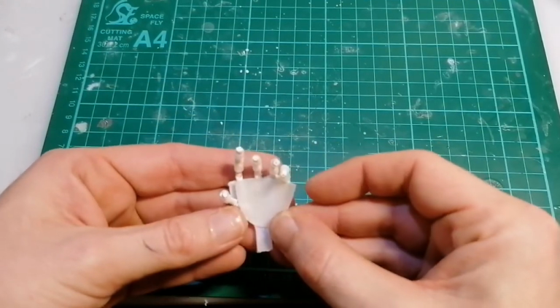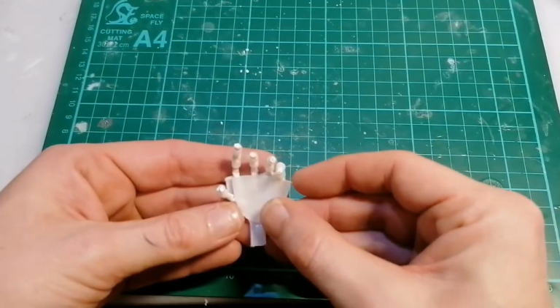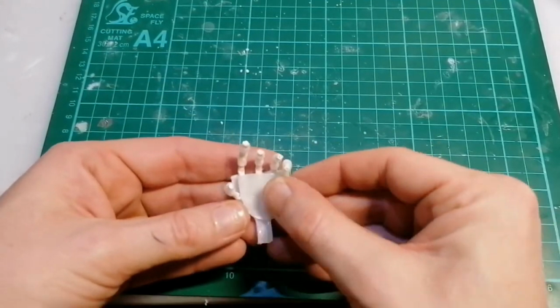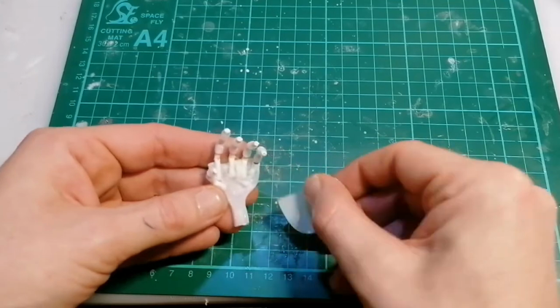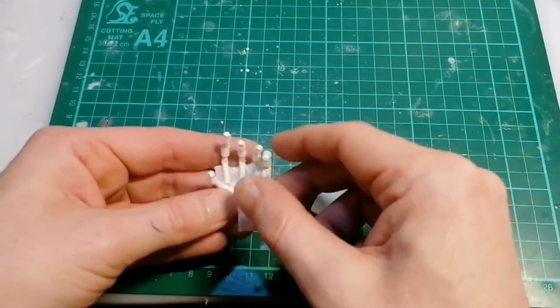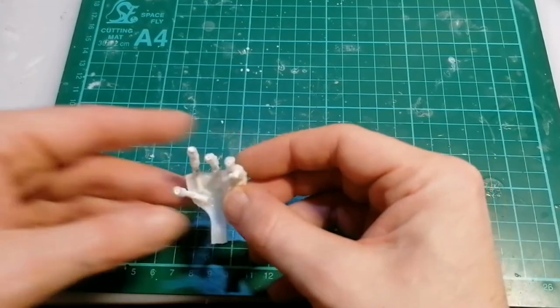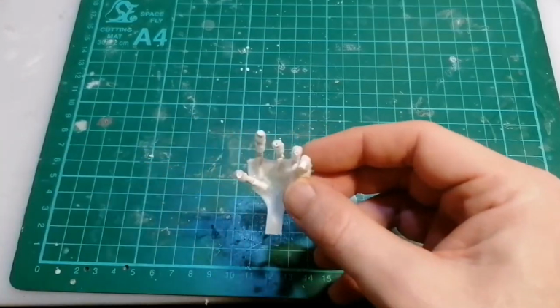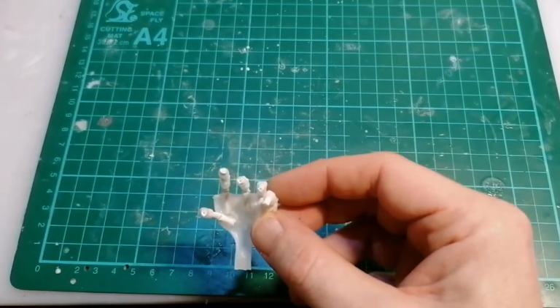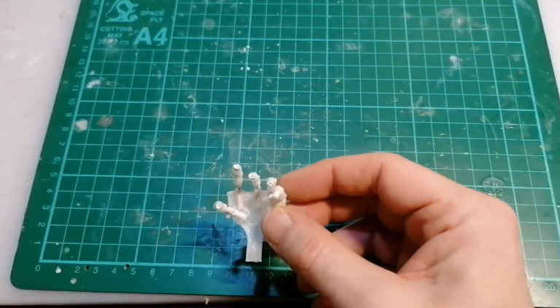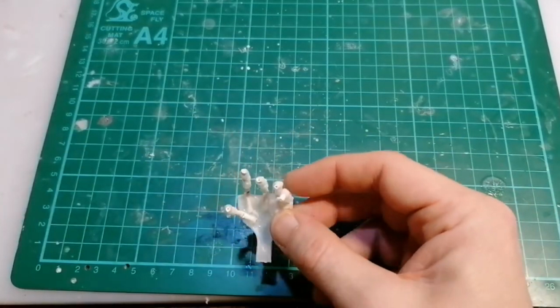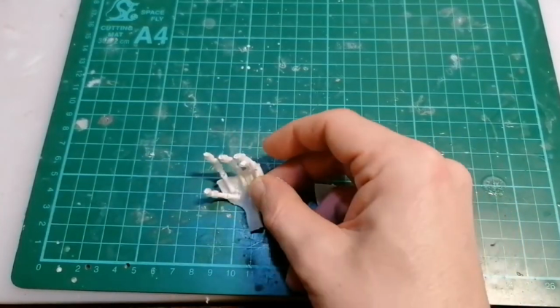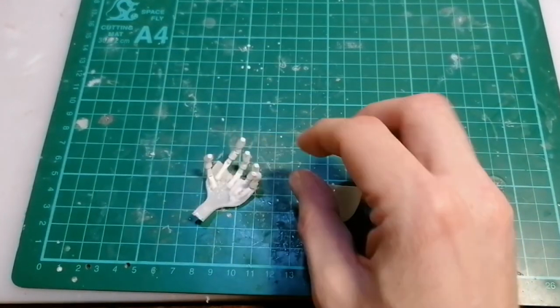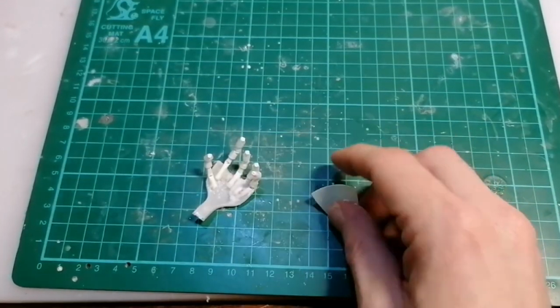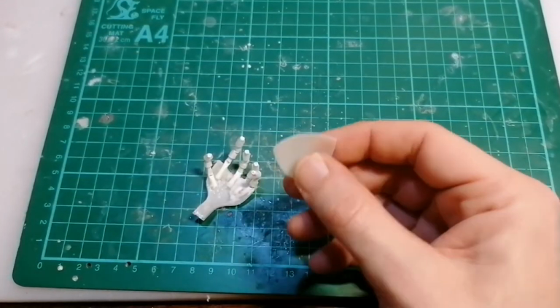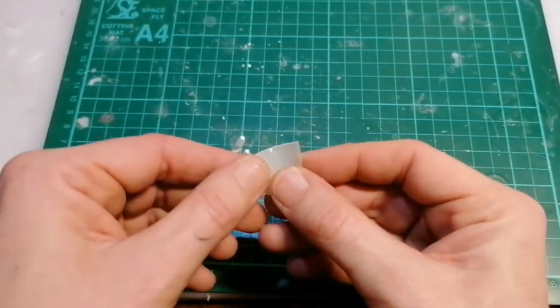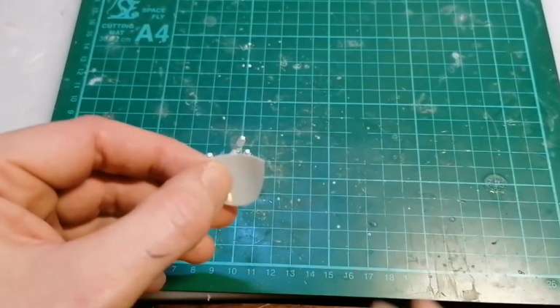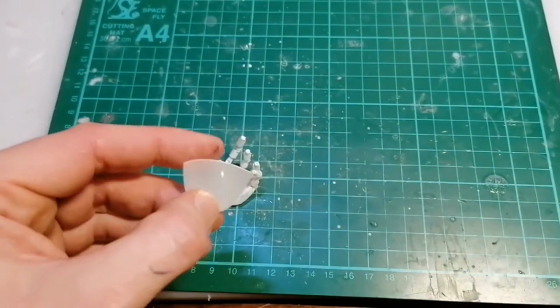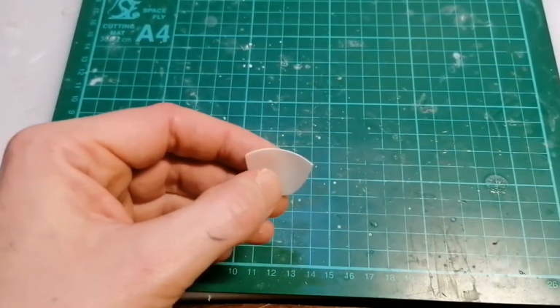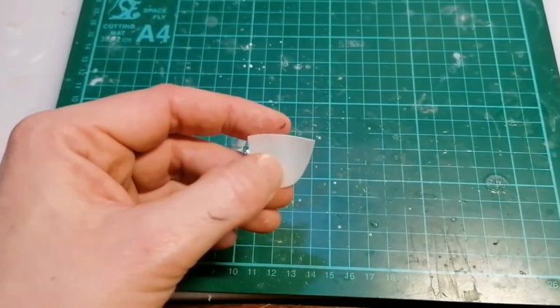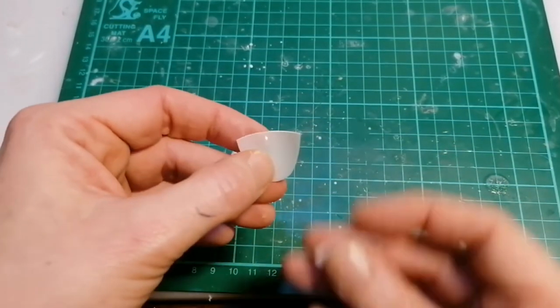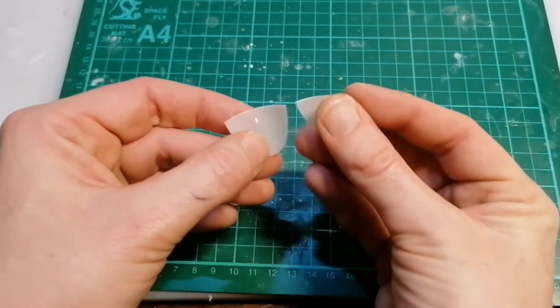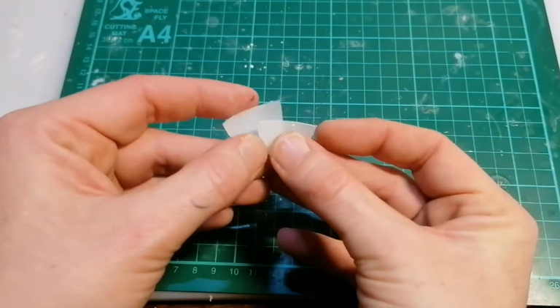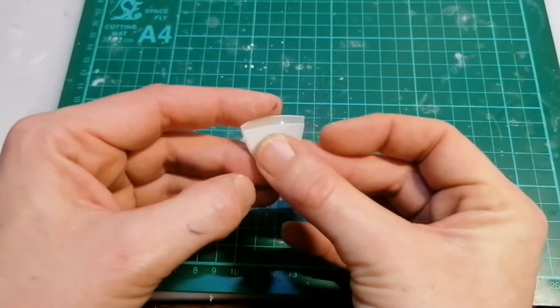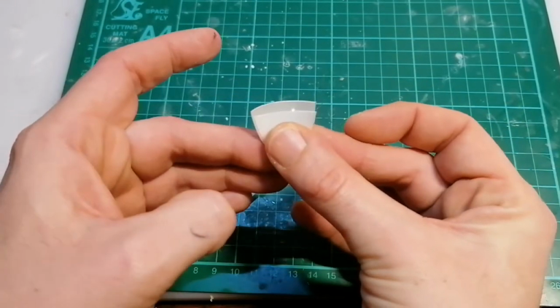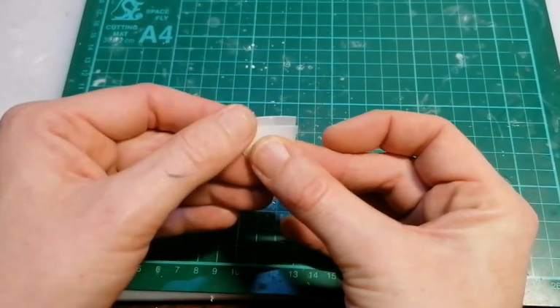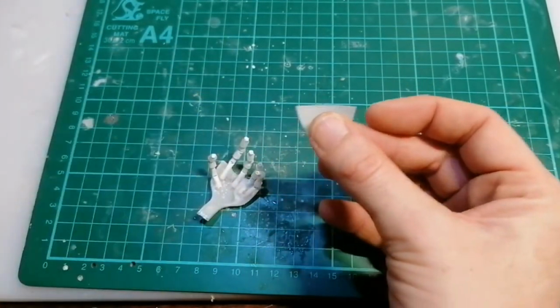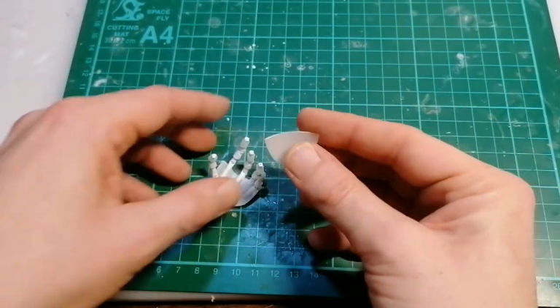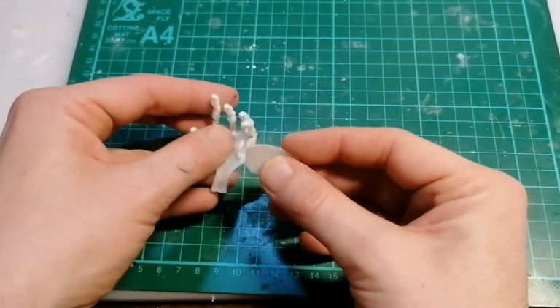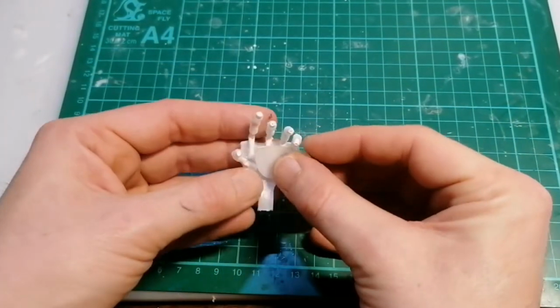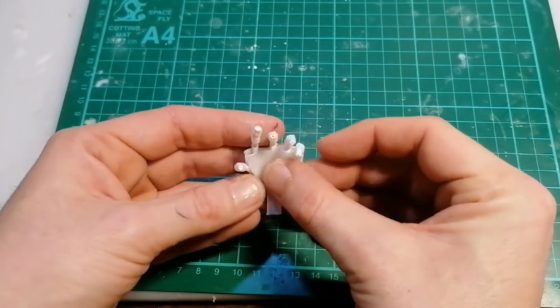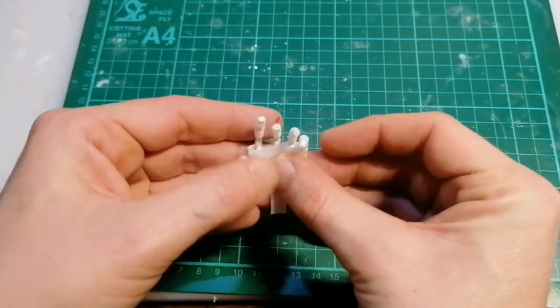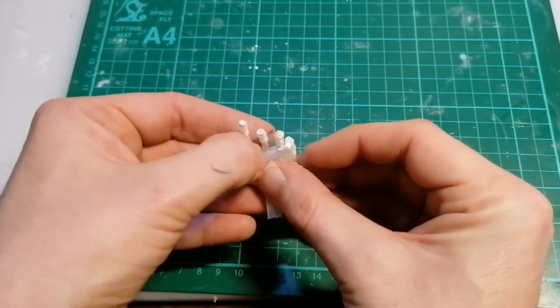That's our palm that we kept earlier - we'll probably have to cut it to shape a wee bit, but that's going to cover up all the nasty glue work and make it nice and tidy.